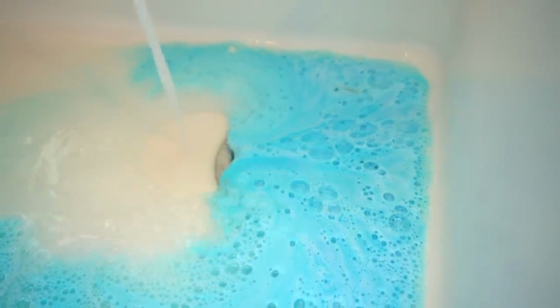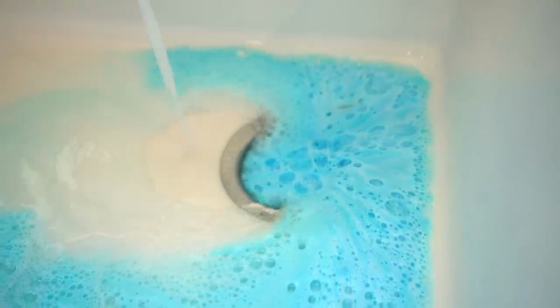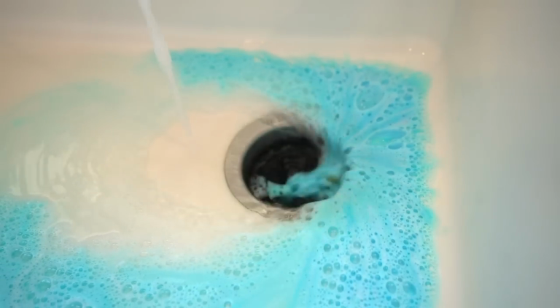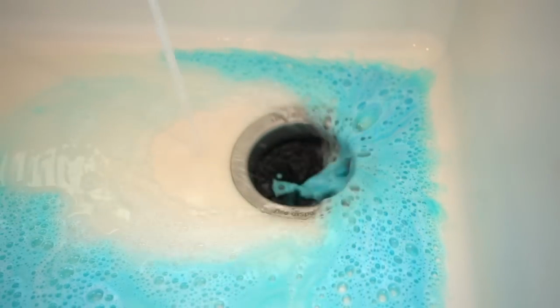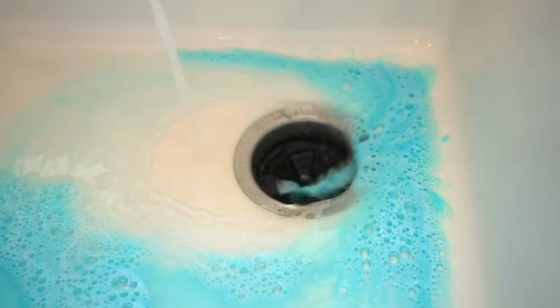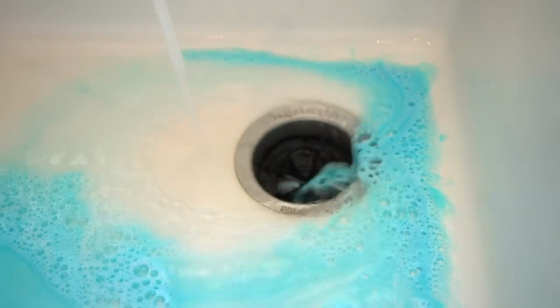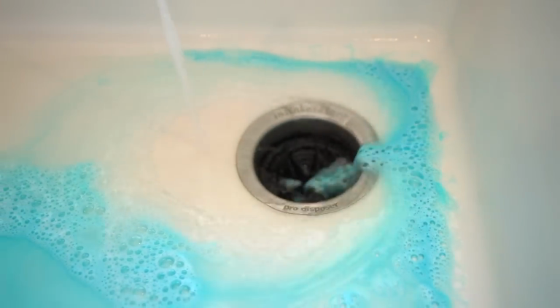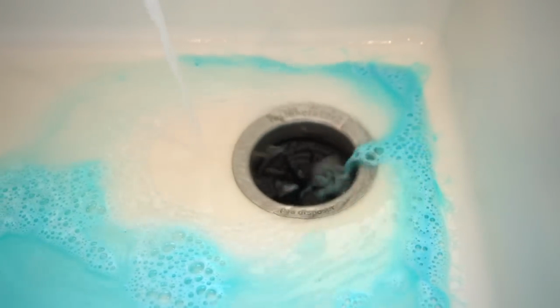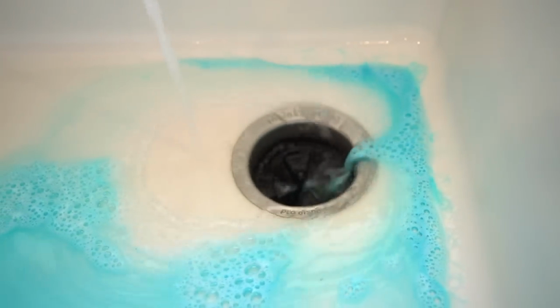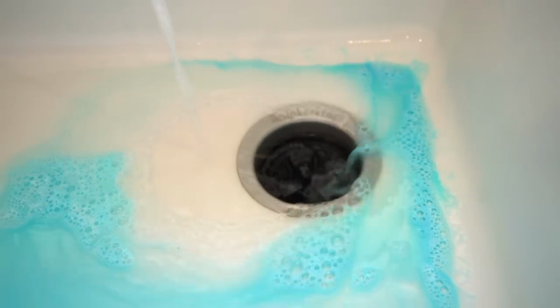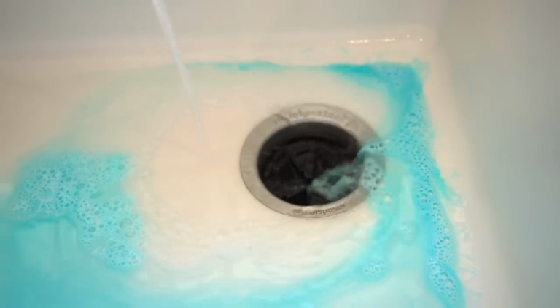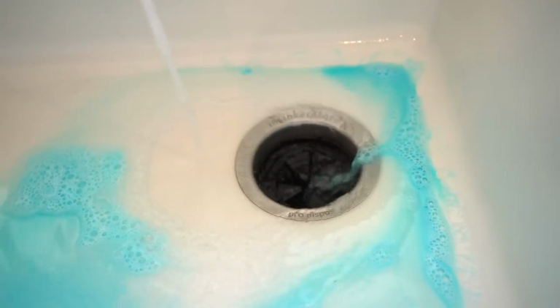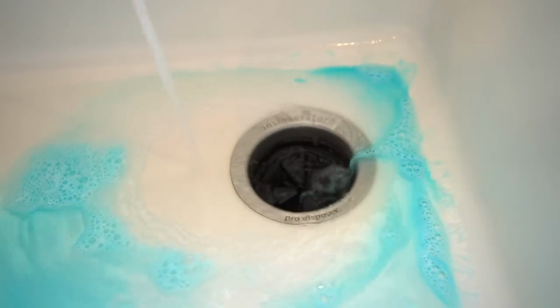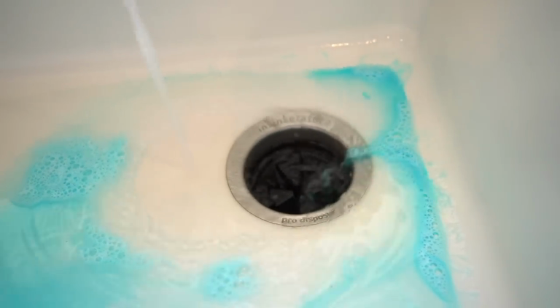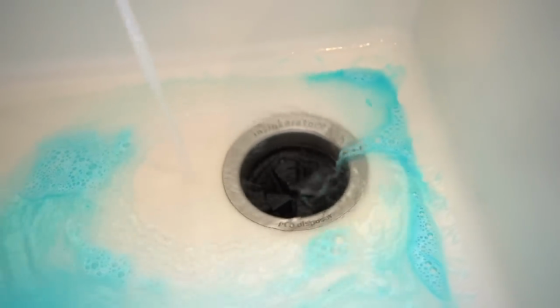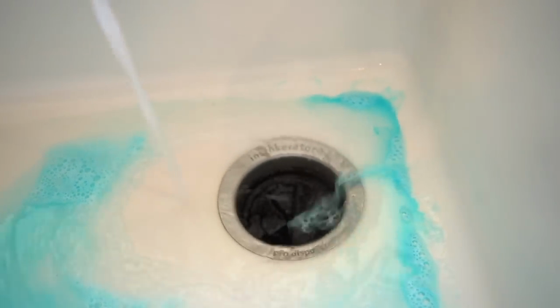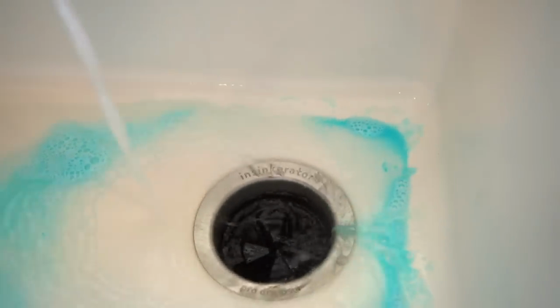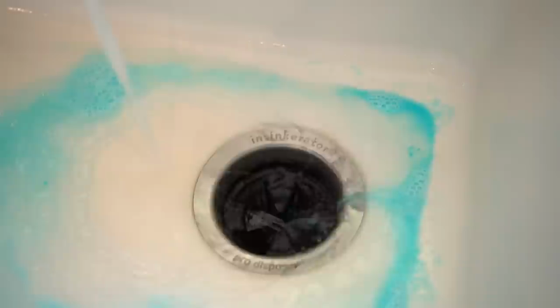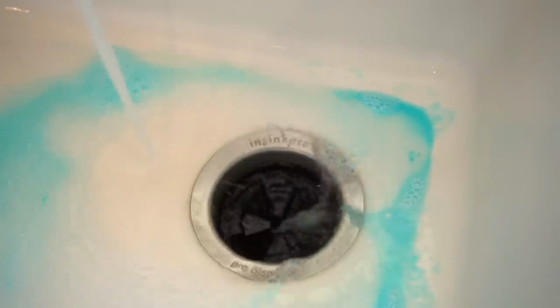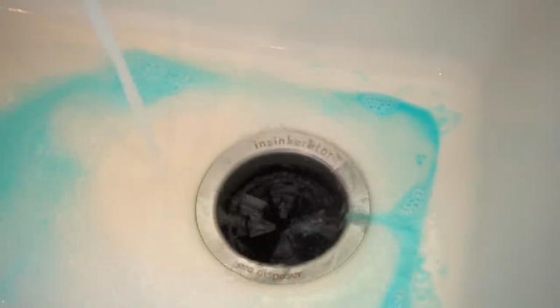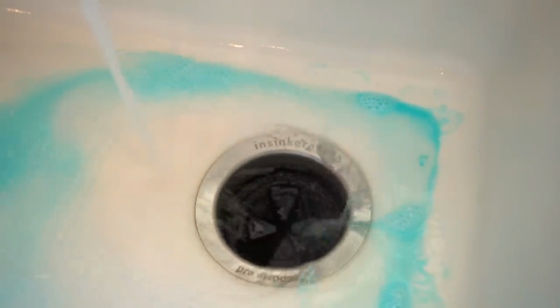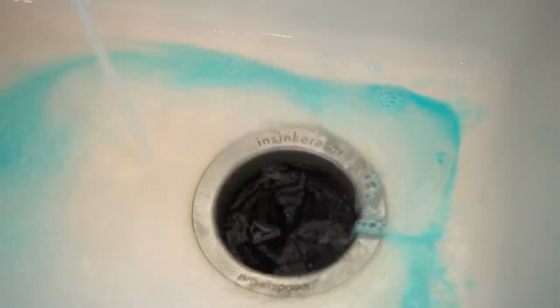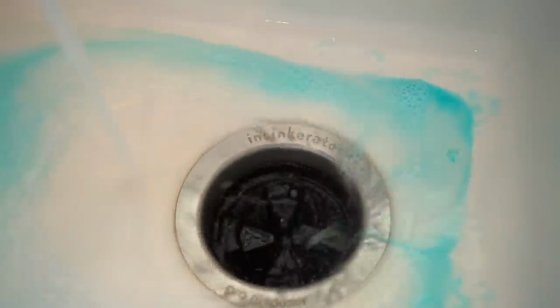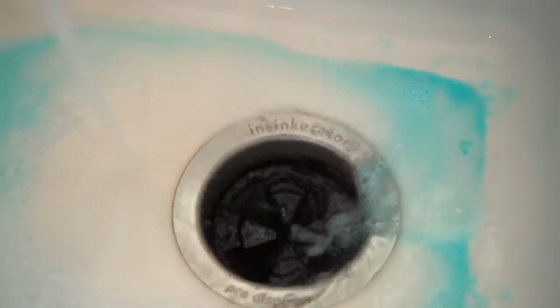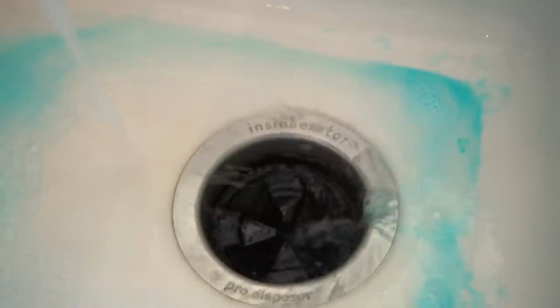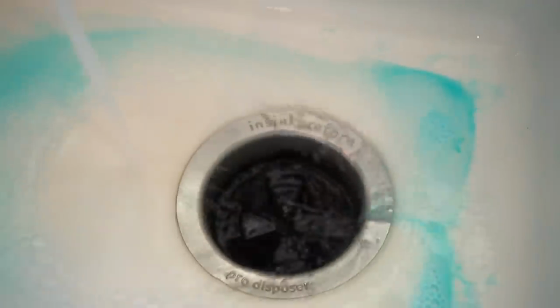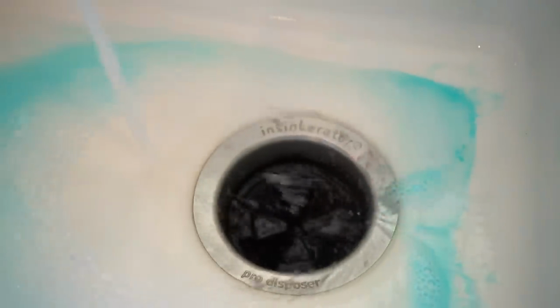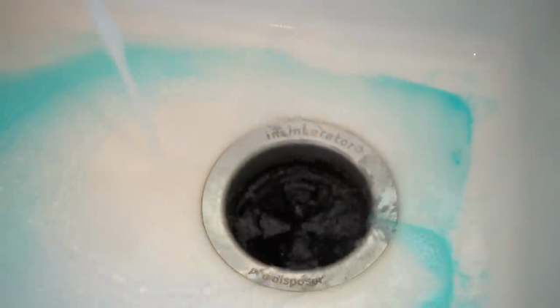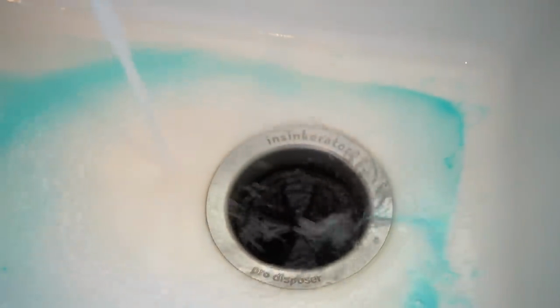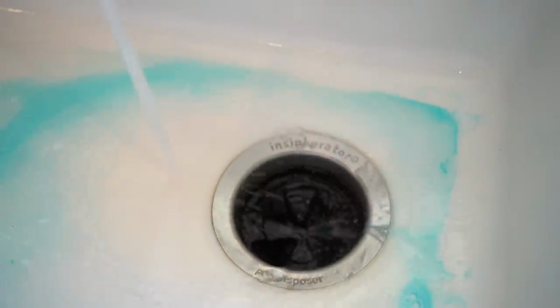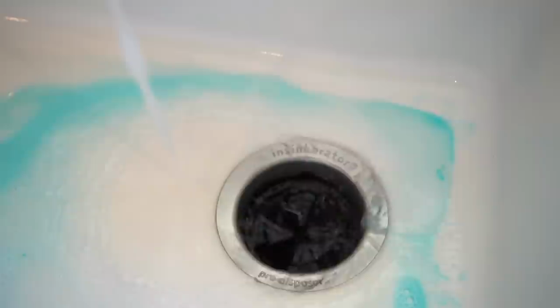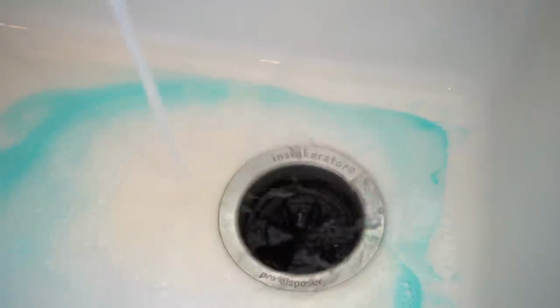What that's doing is pulling everything that's sitting in there out. The packets are biodegradable, so it goes without saying that you're not really doing anything bad to the environment.